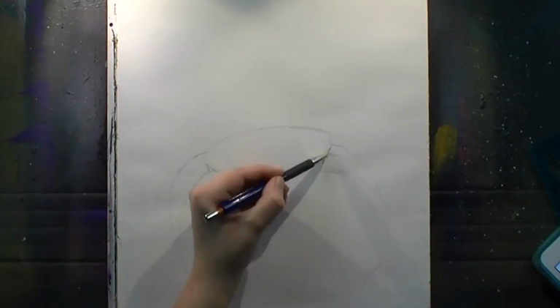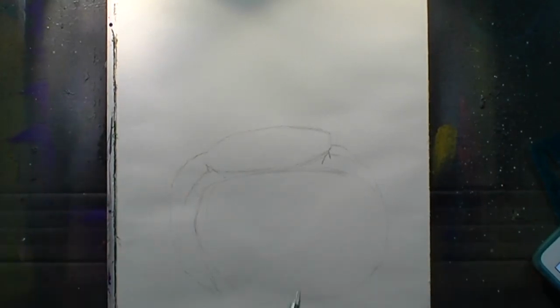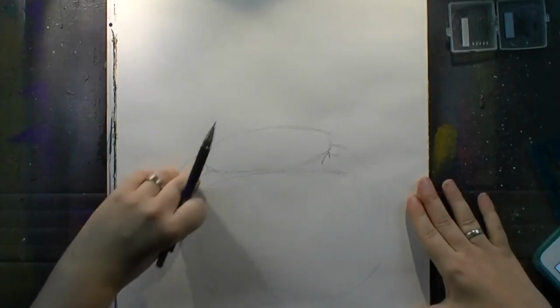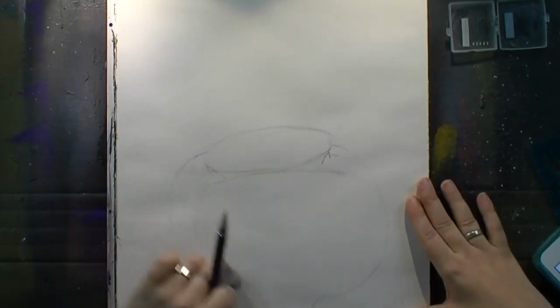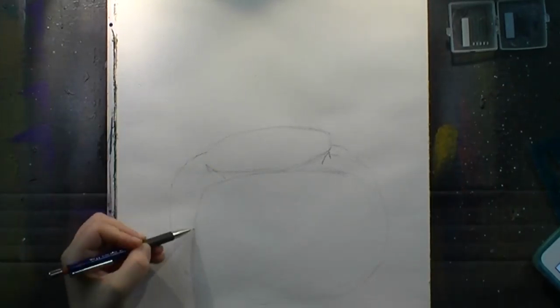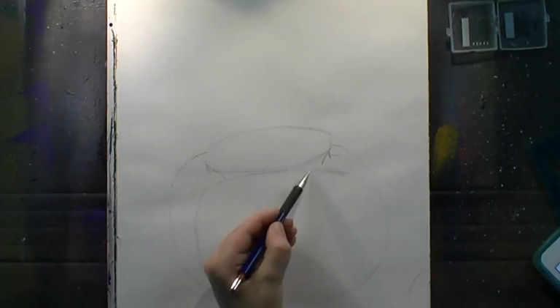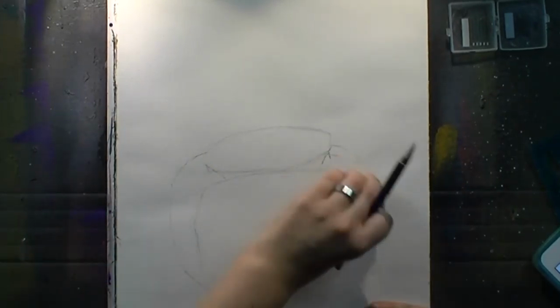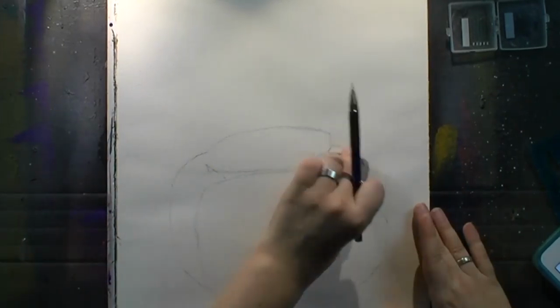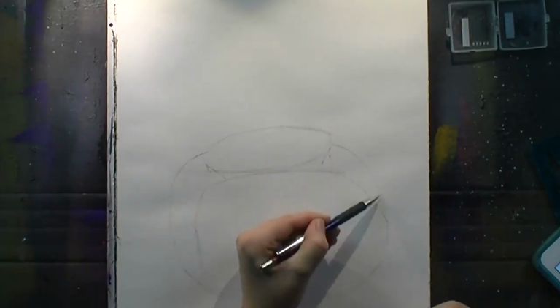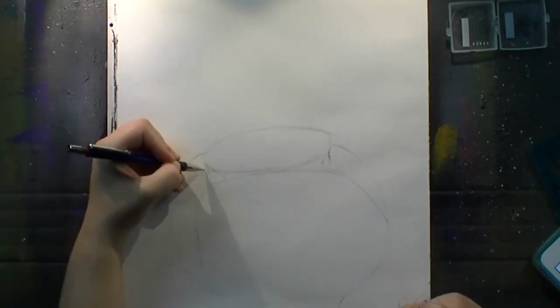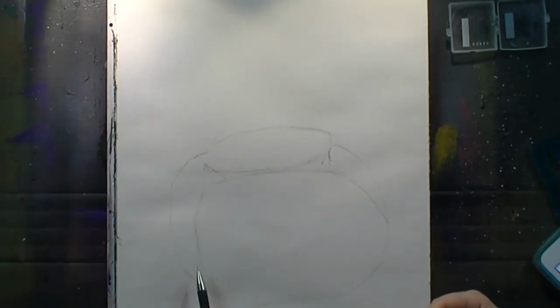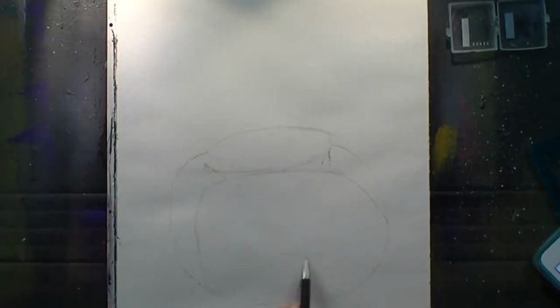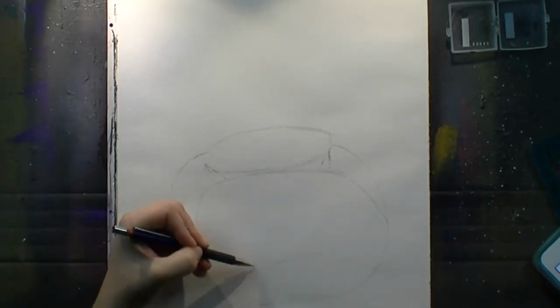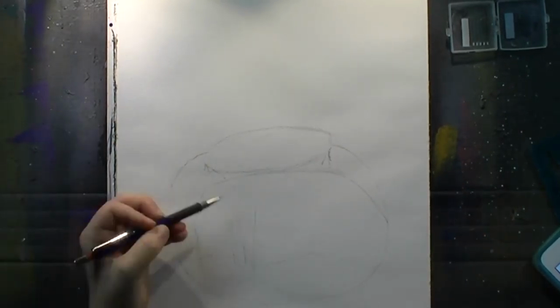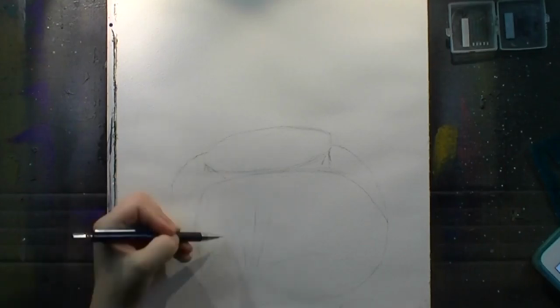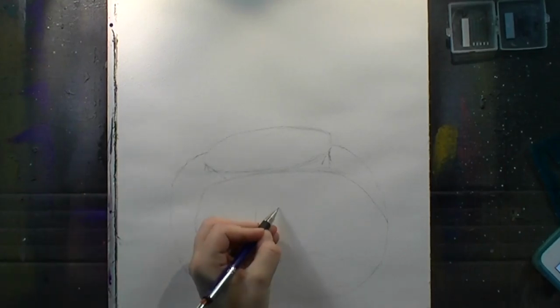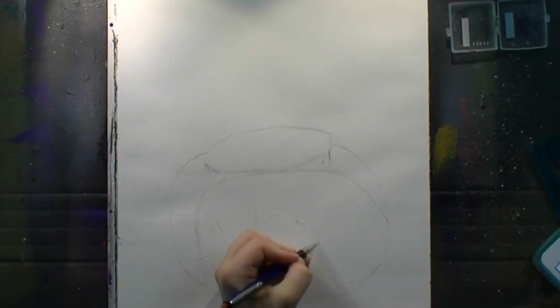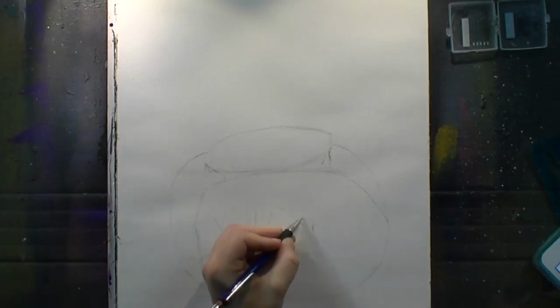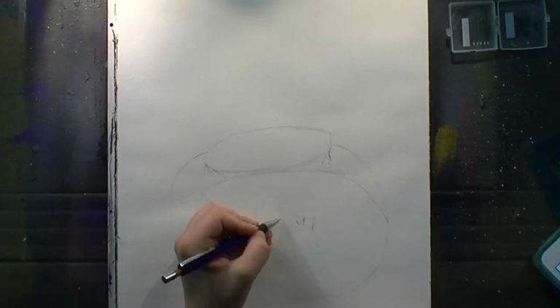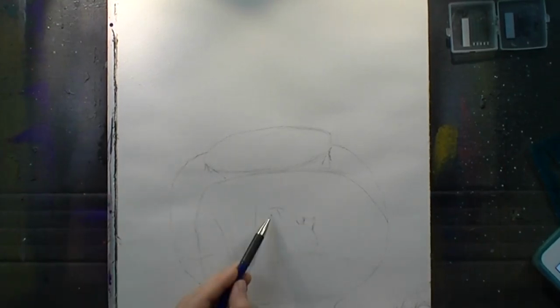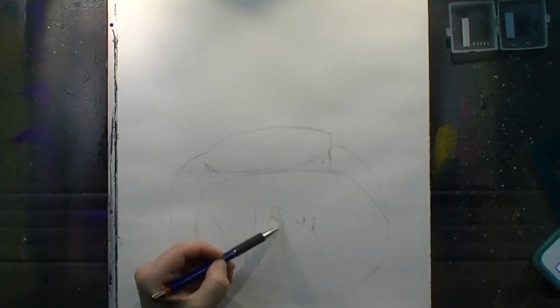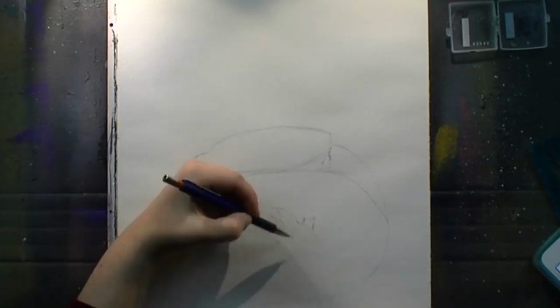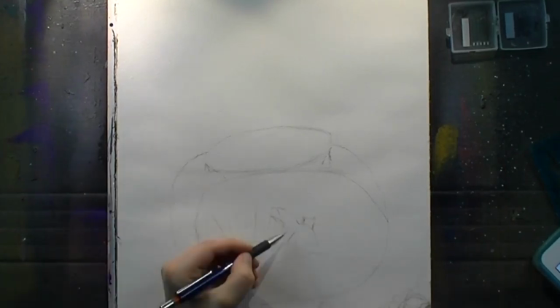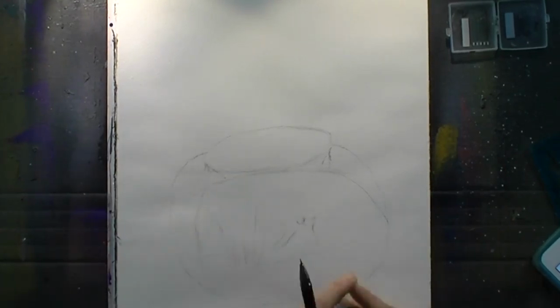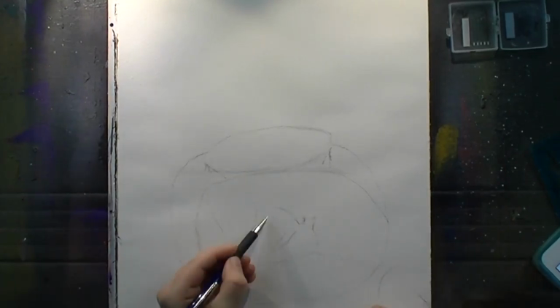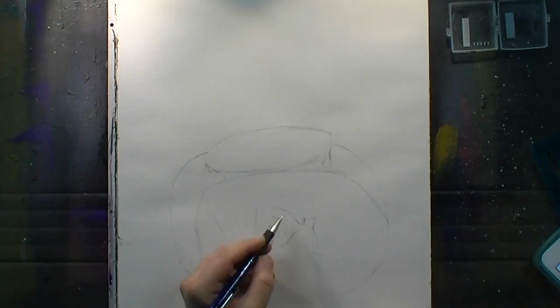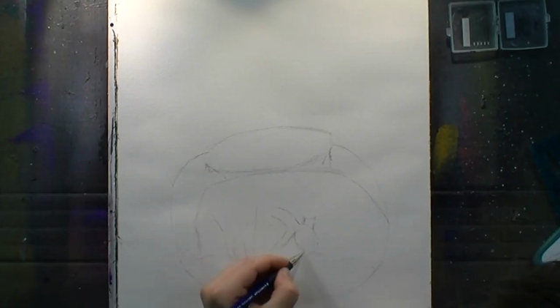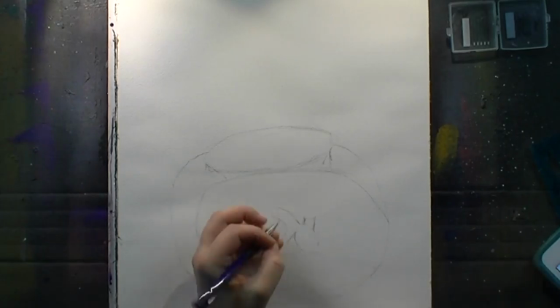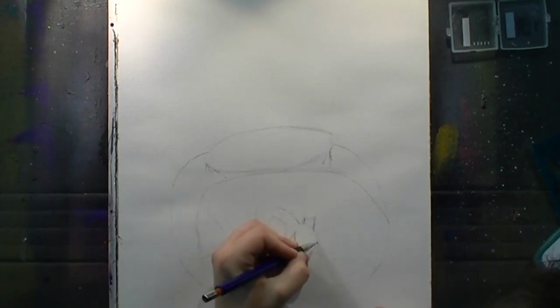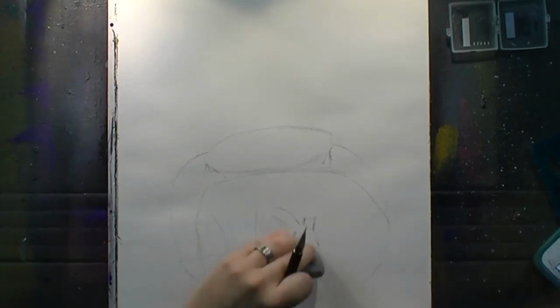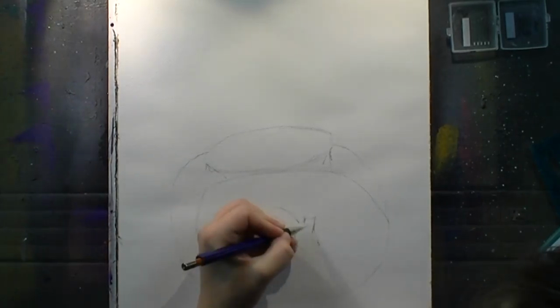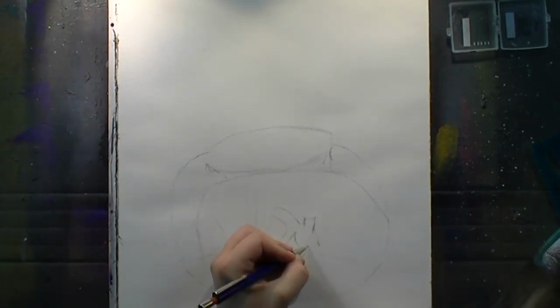So I'm sketching out a fishbowl because this painting is my take on the March challenge of the Lockery artist group. At first I thought this is going to be difficult, but then again, not so much.